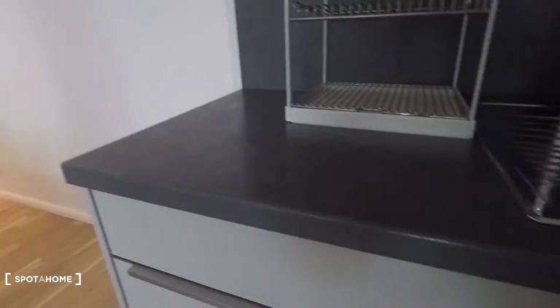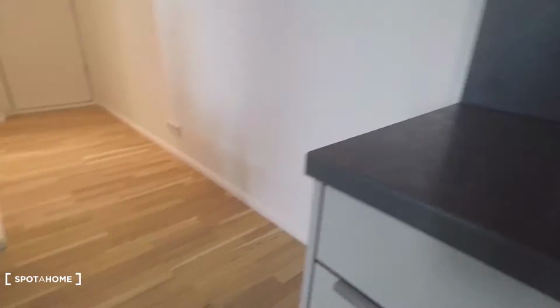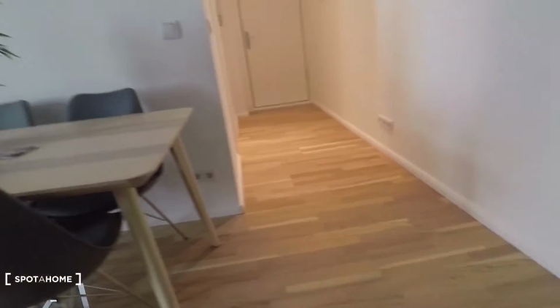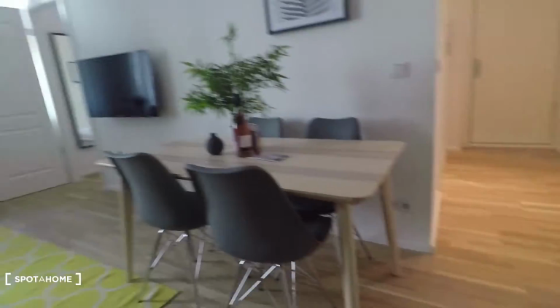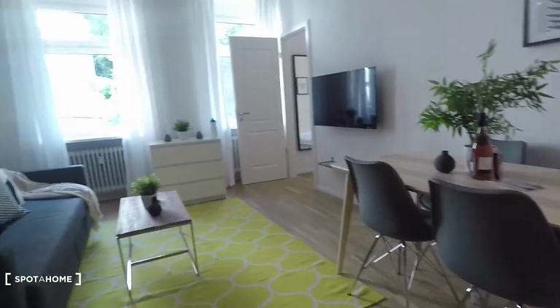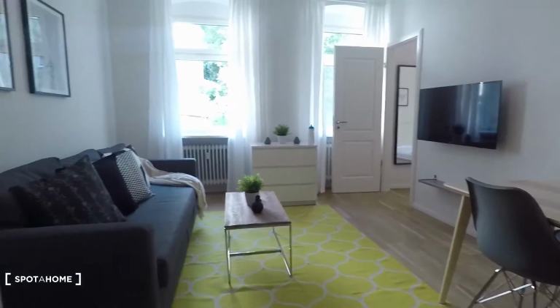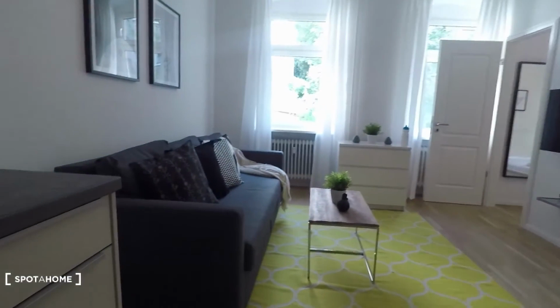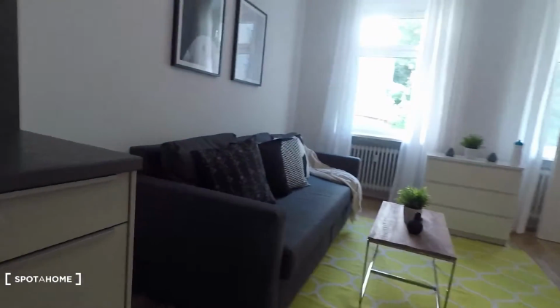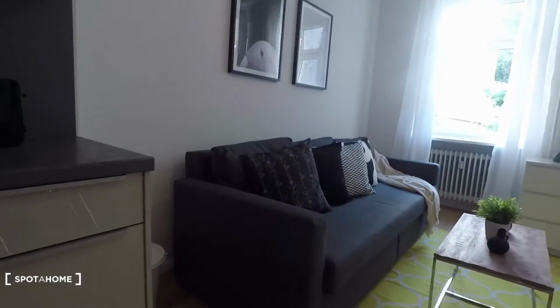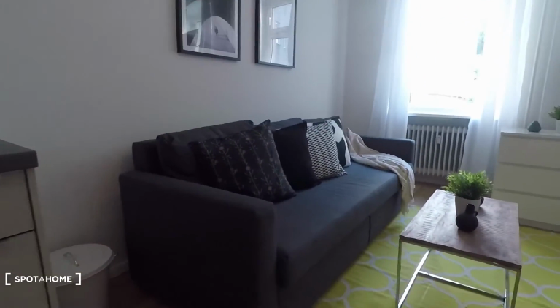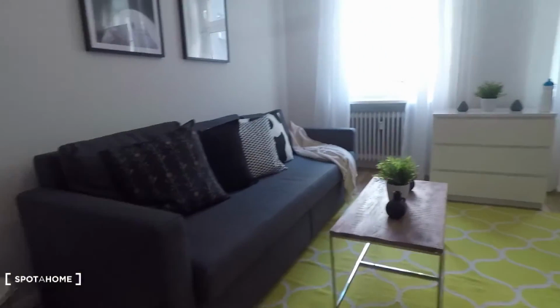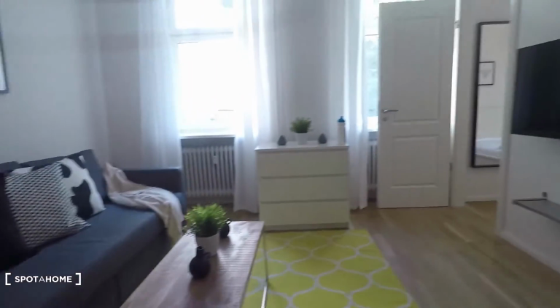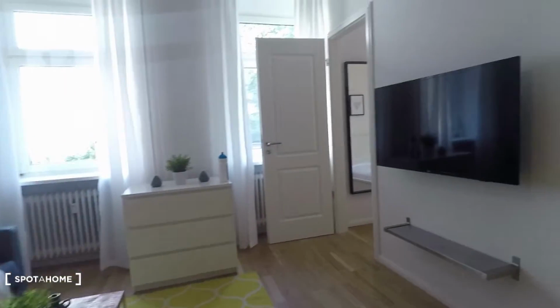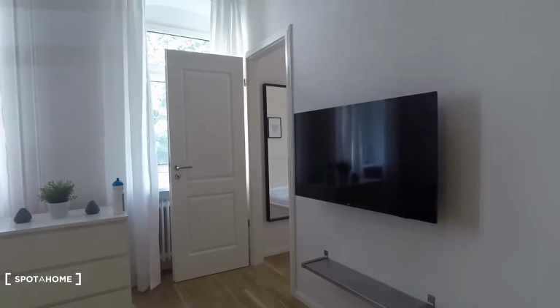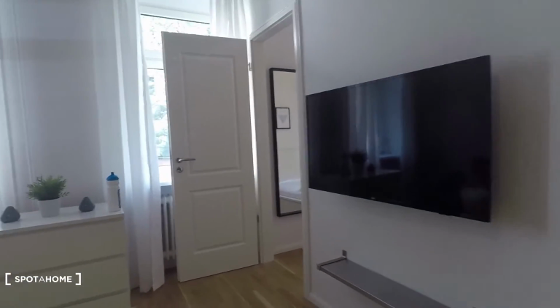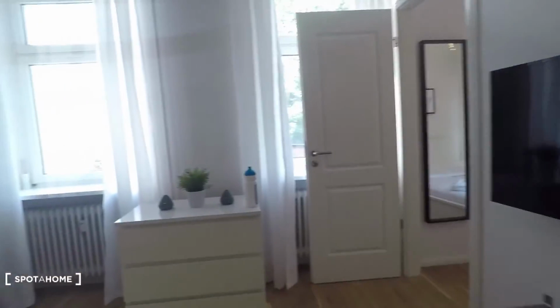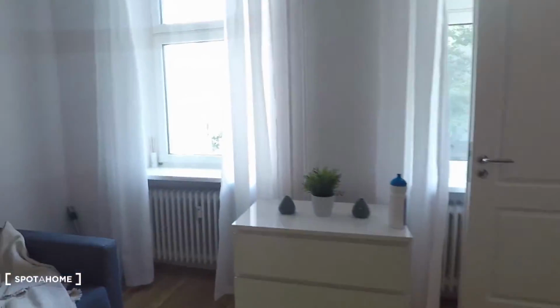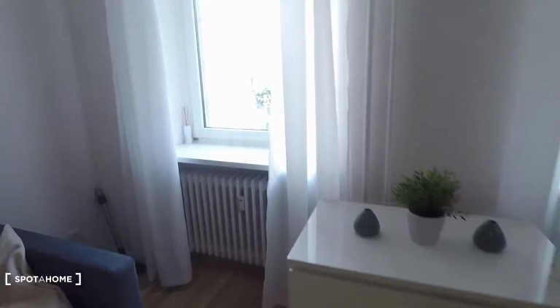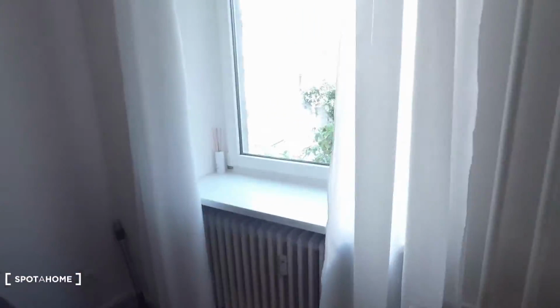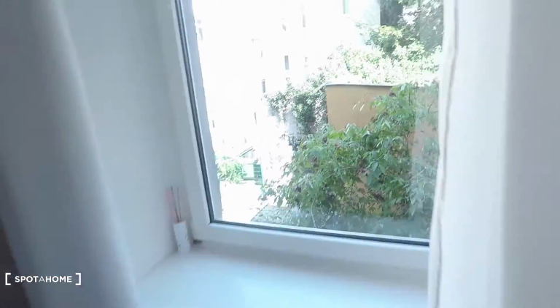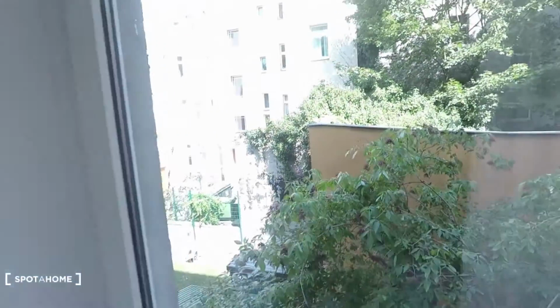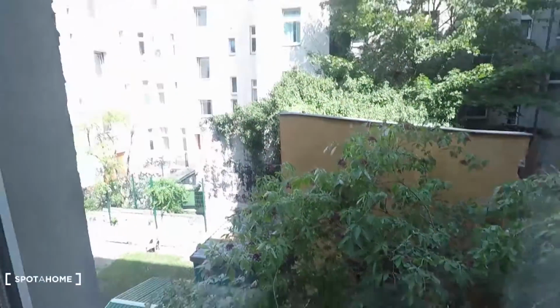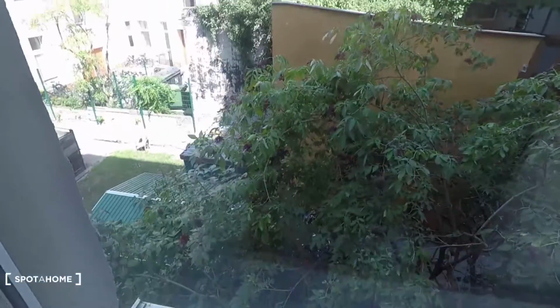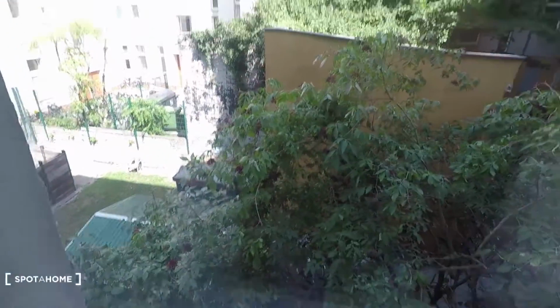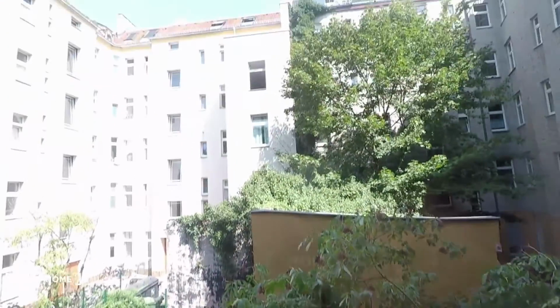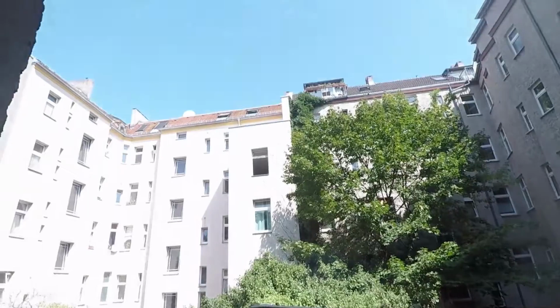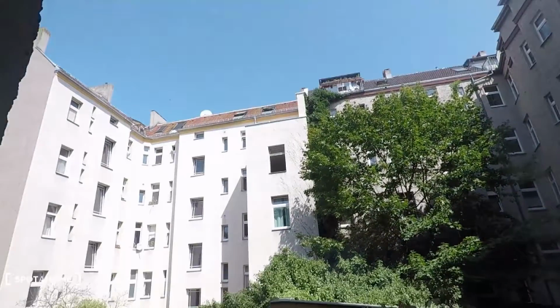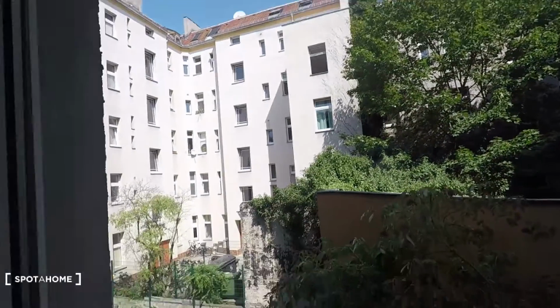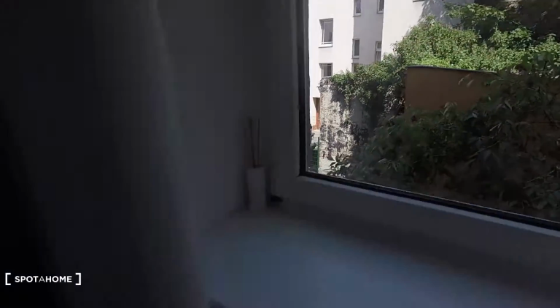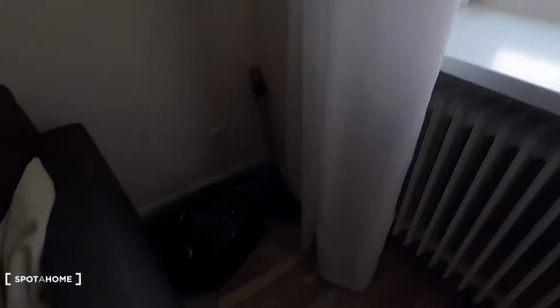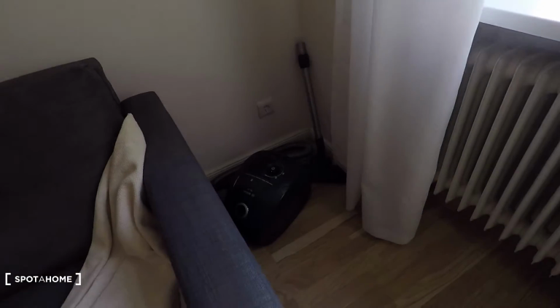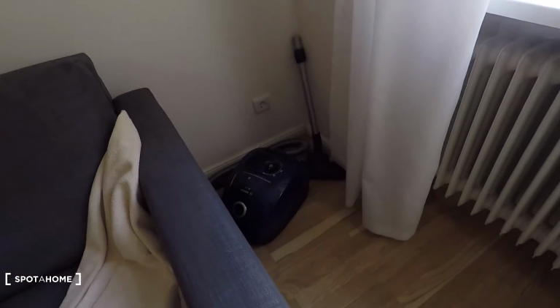Let's turn around. Here you have a couch and television right in front. We are on the first floor and we have a courtyard view — it's very quiet. In the corner you have a vacuum cleaner.